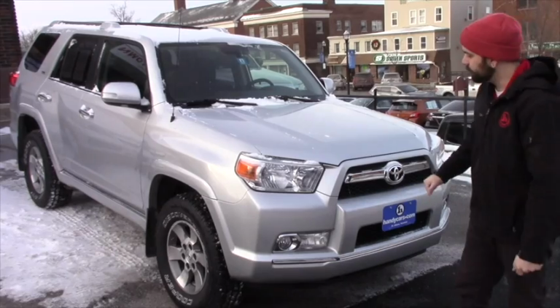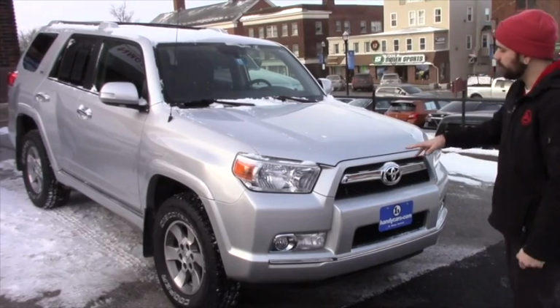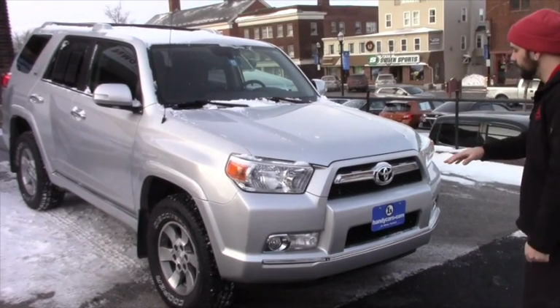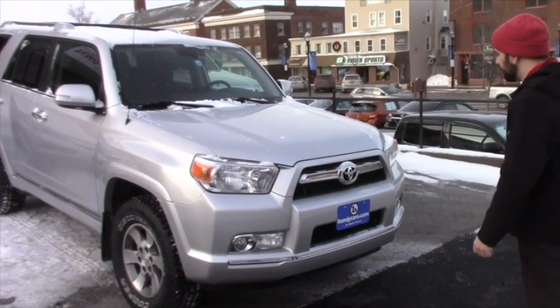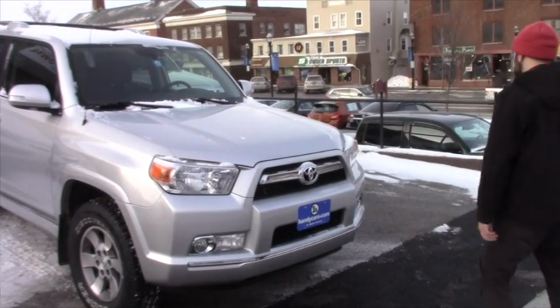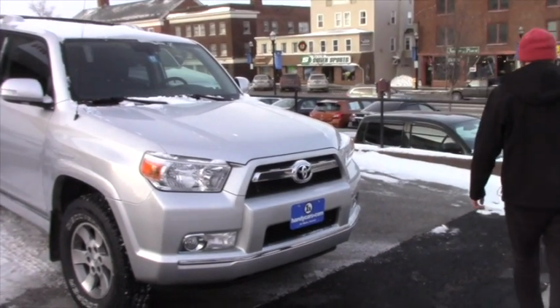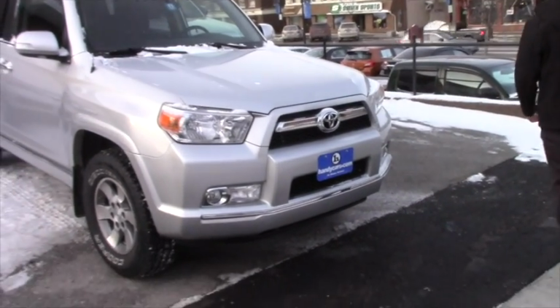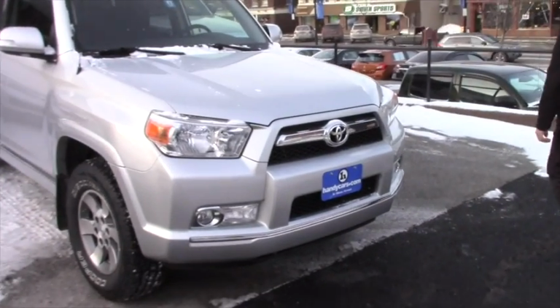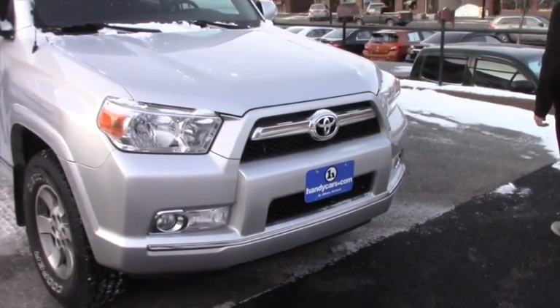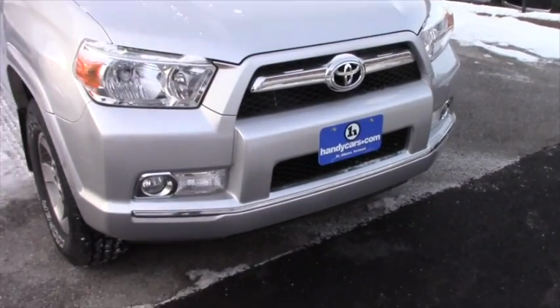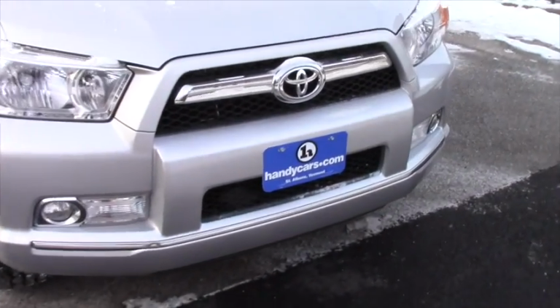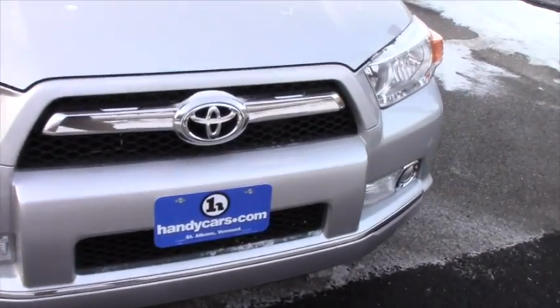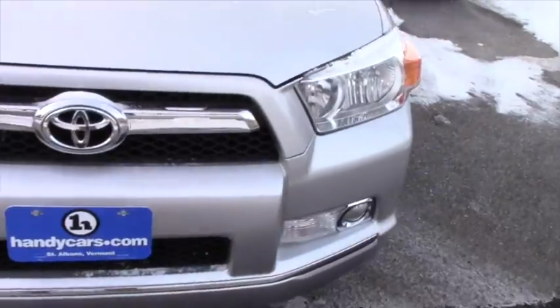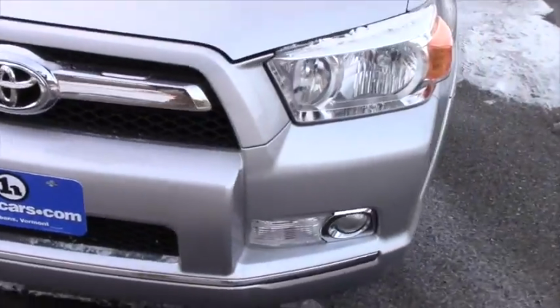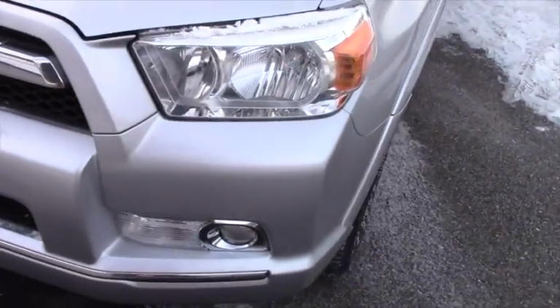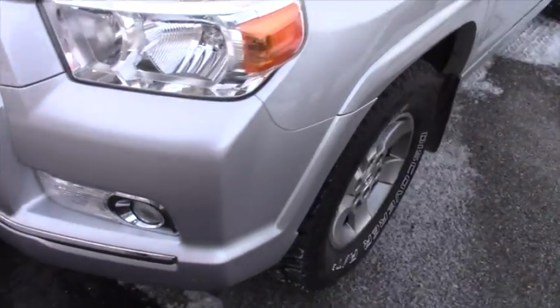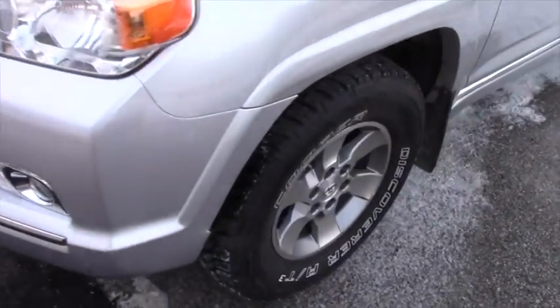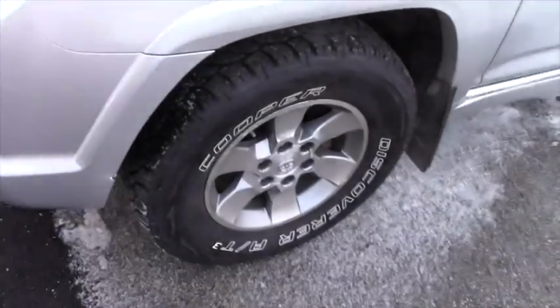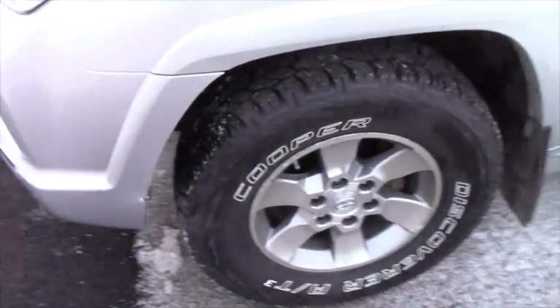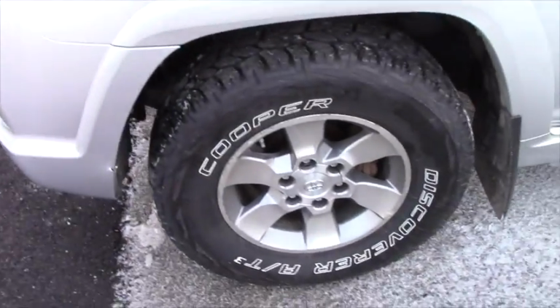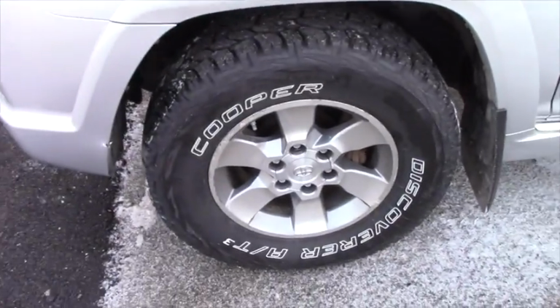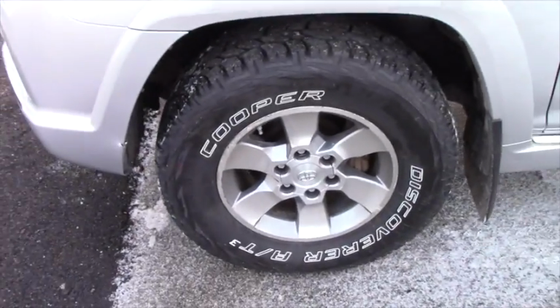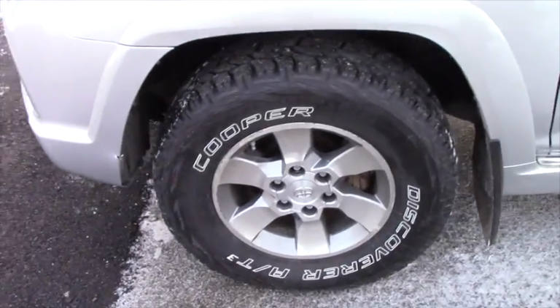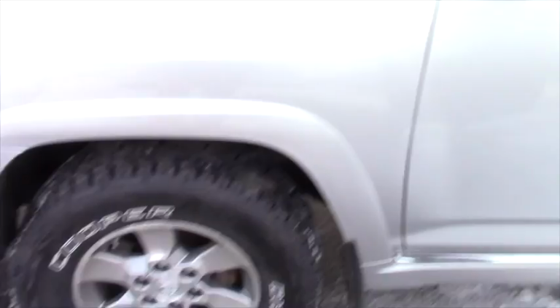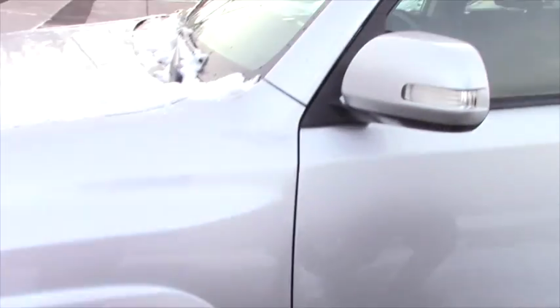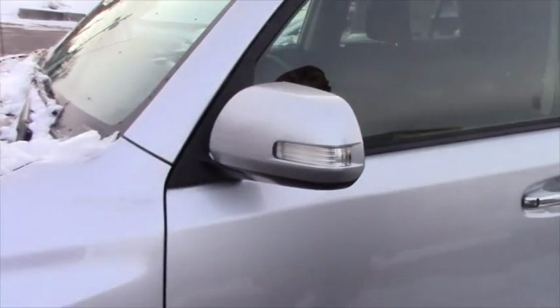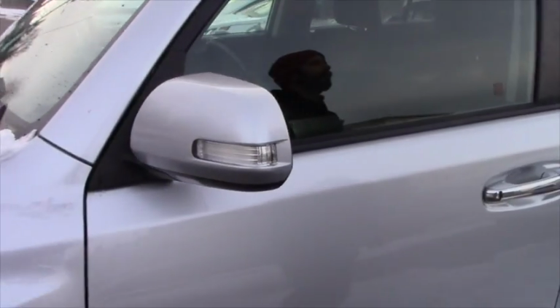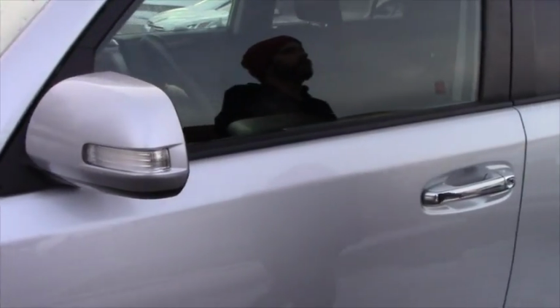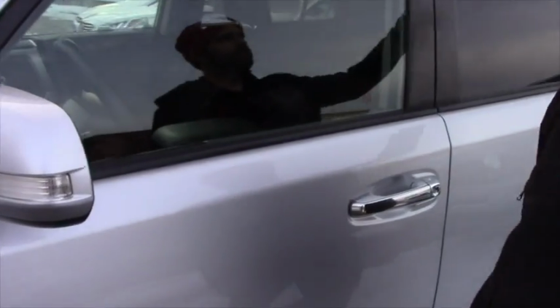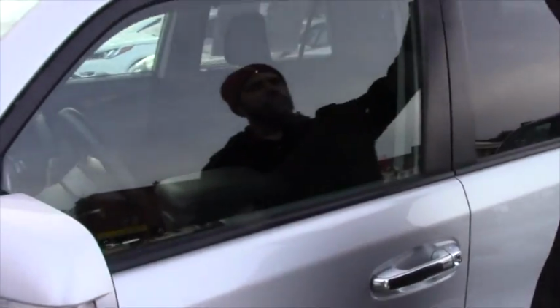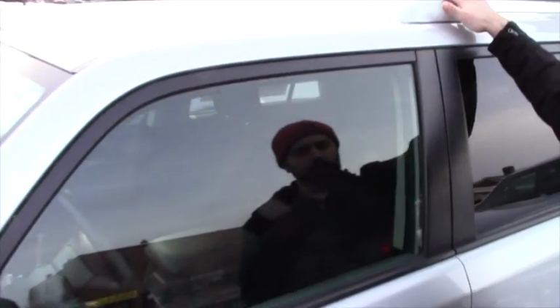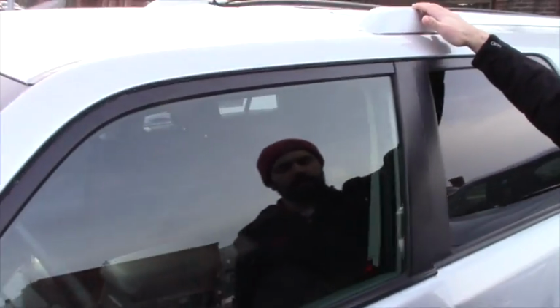As you can see, you got the LED headlights and fog lights coming to the side. You're on an alloy wheel with brand new Cooper all-season tires — pretty meaty tread on these. You do have the fold-away mirrors with the indicator lights and roof rack with the cross bars.